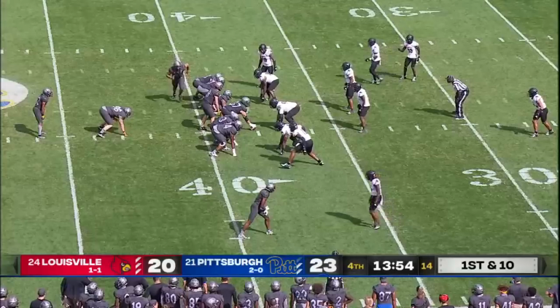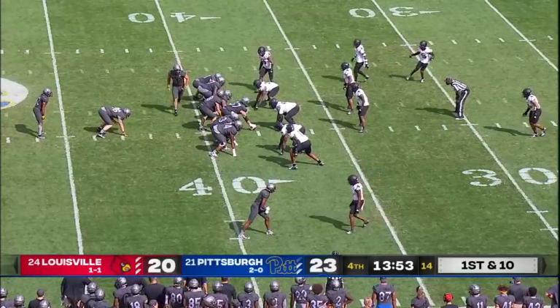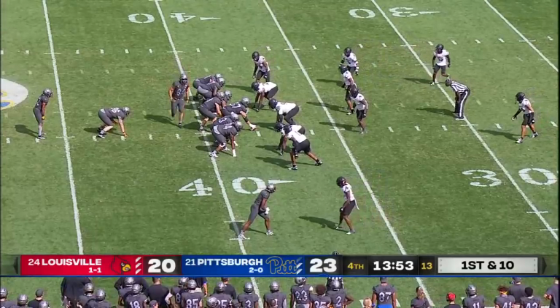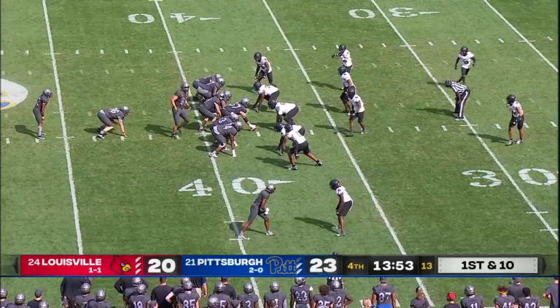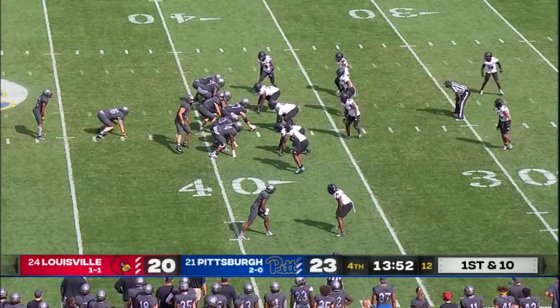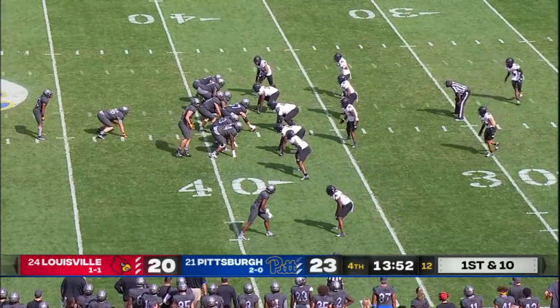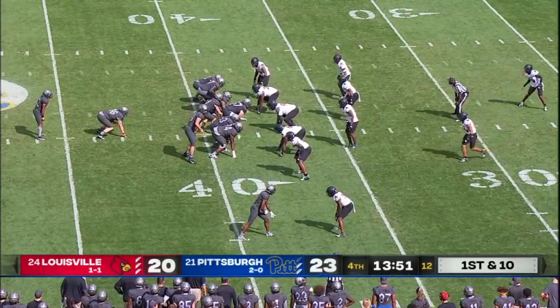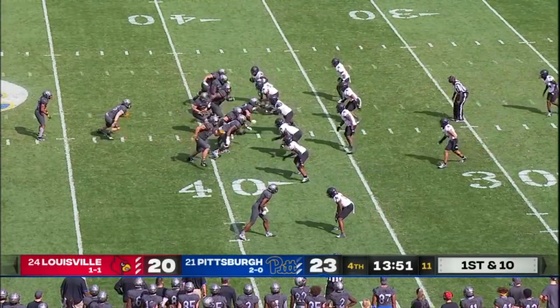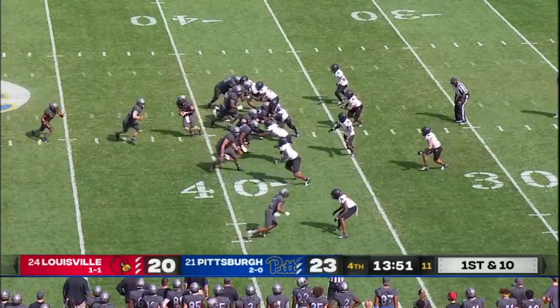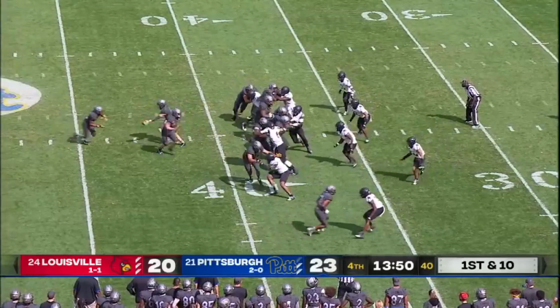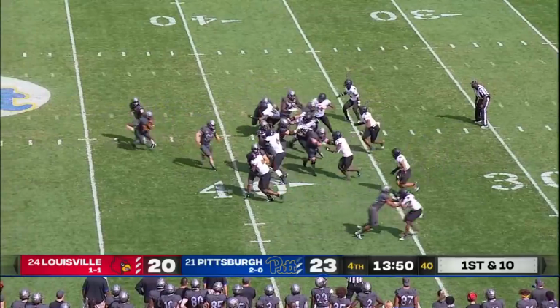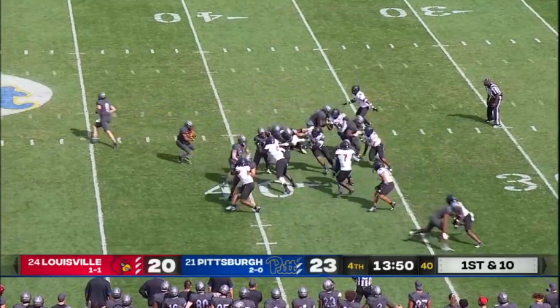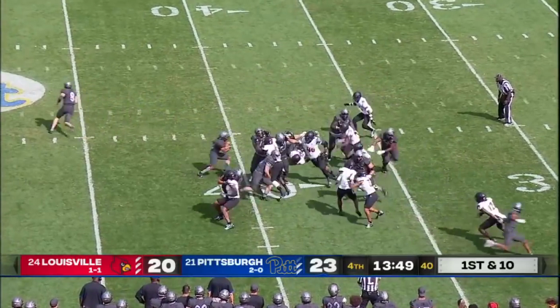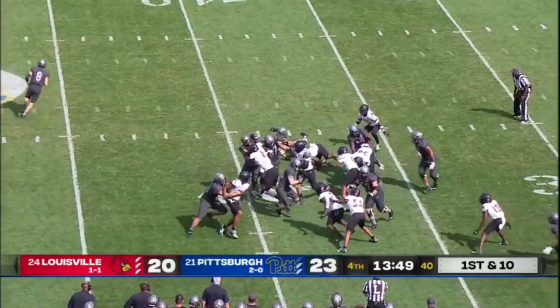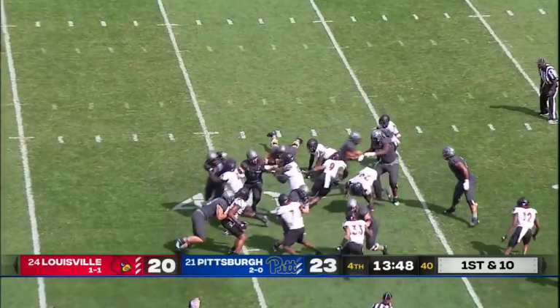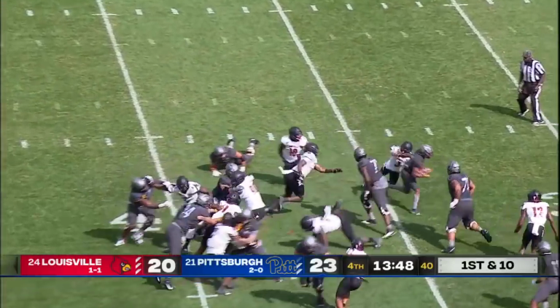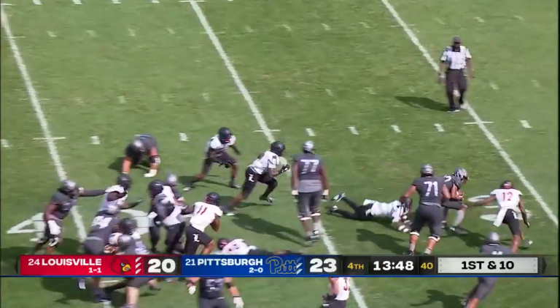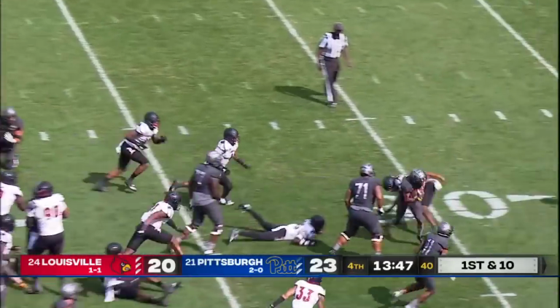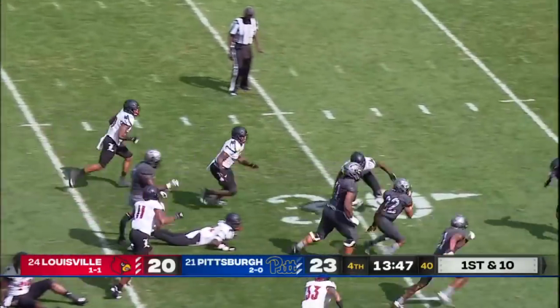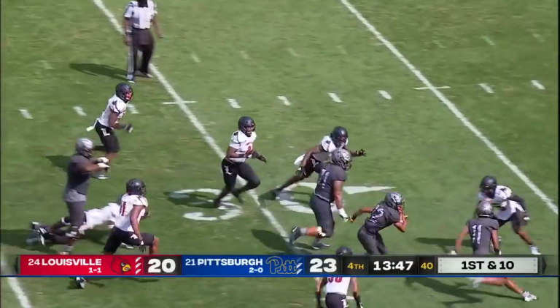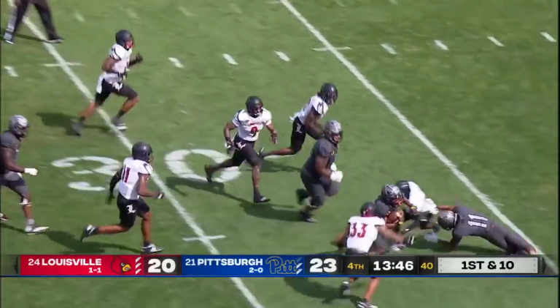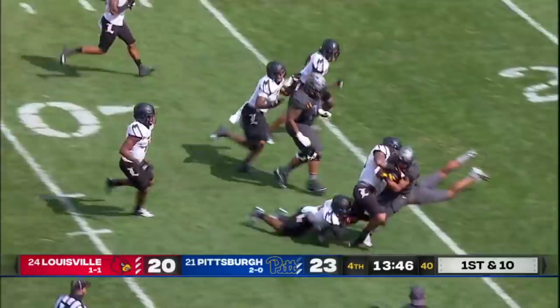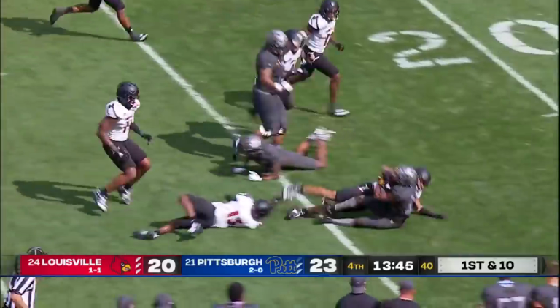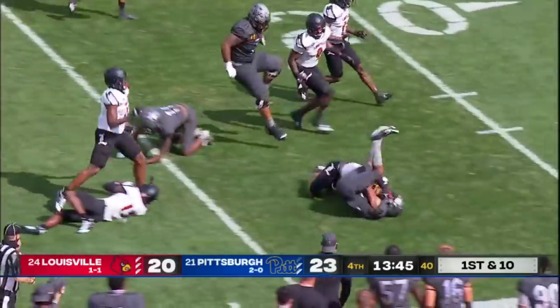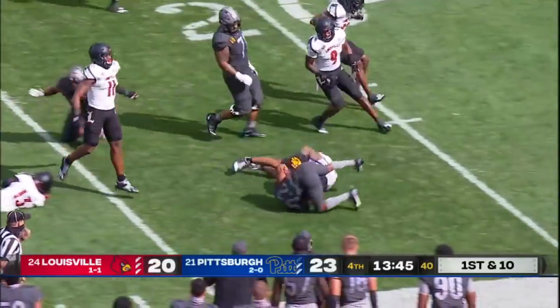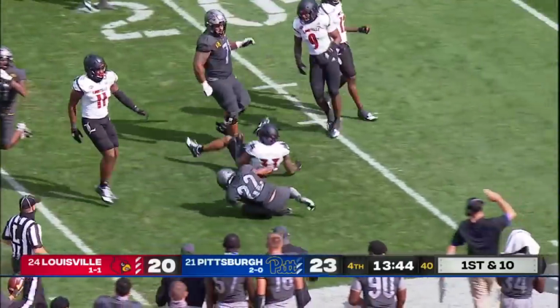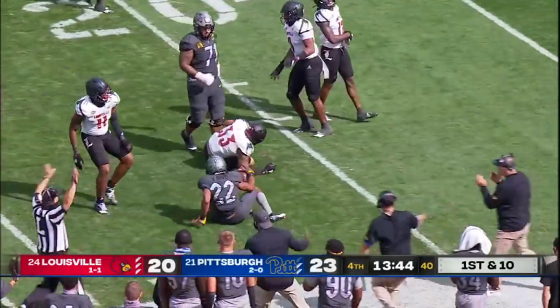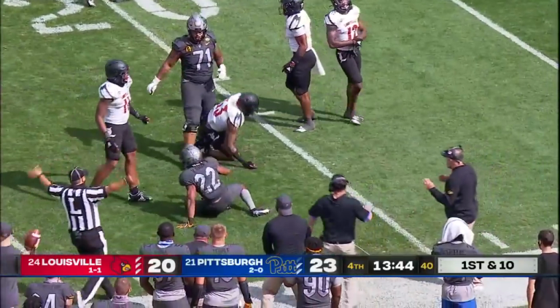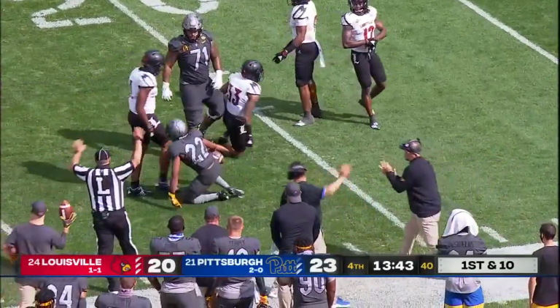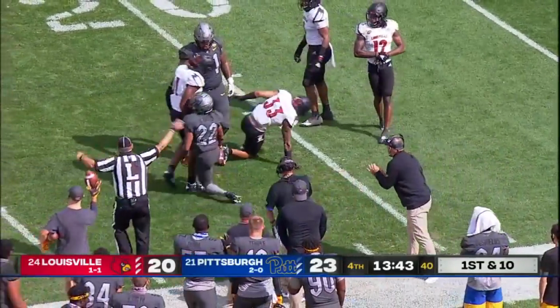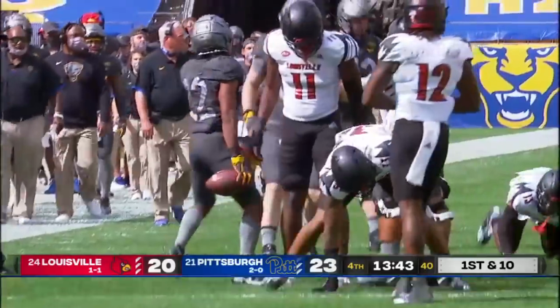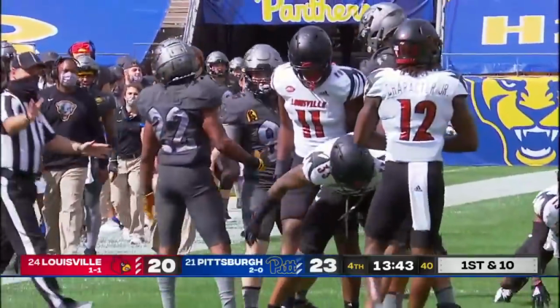It feels like Pitt's trying to shorten the game, going to the I-formation, running the football. Here is Davis banging away, looking for an extra block — got it inside the 25 to the 24.